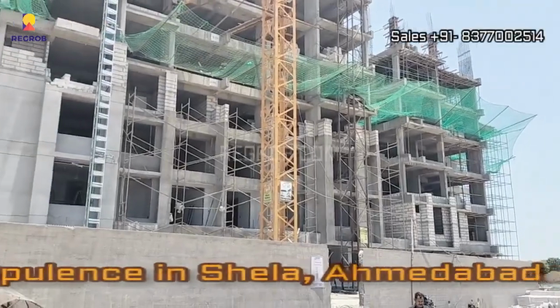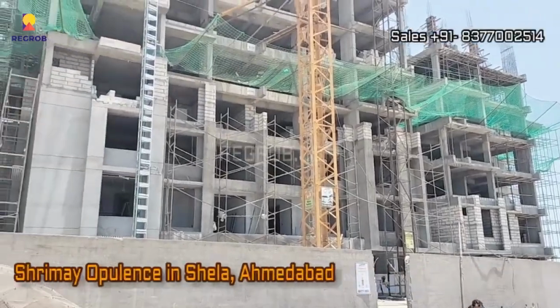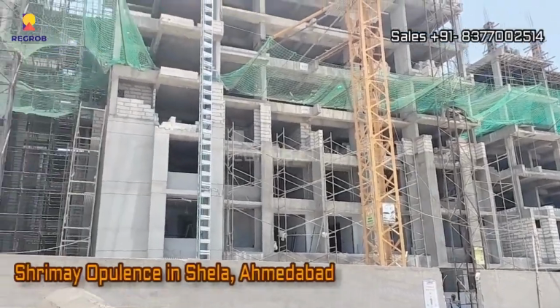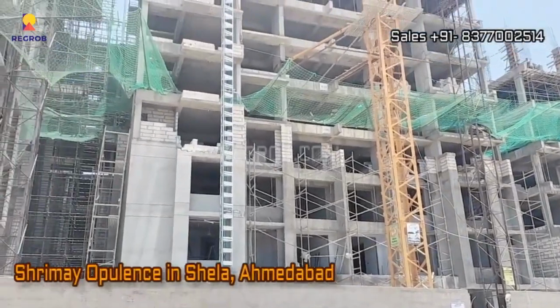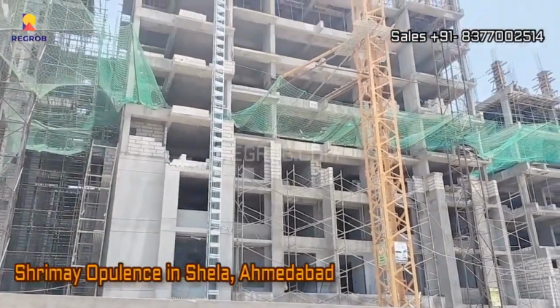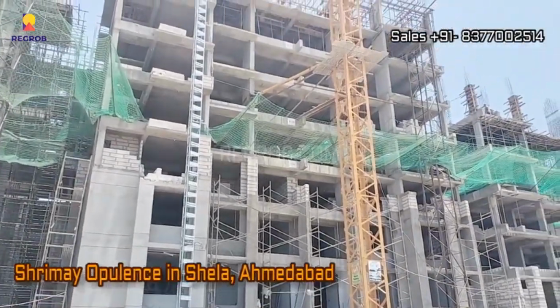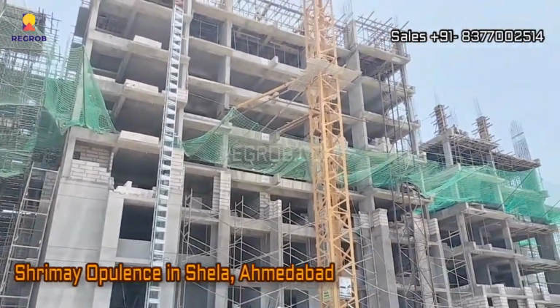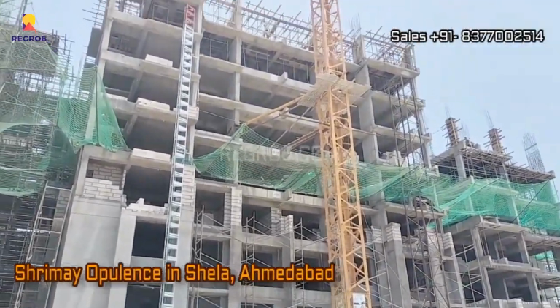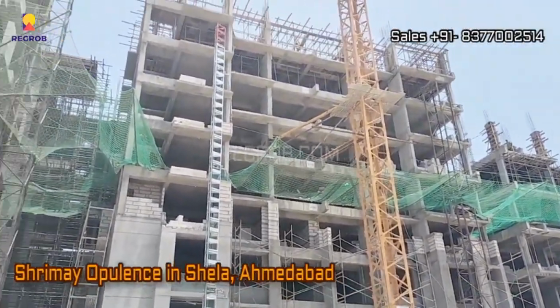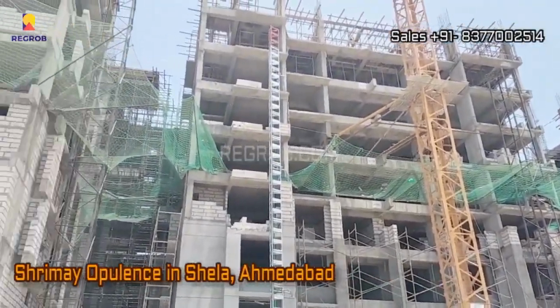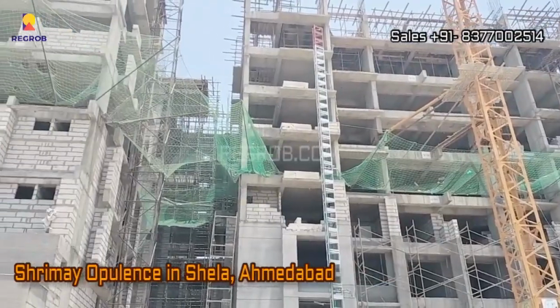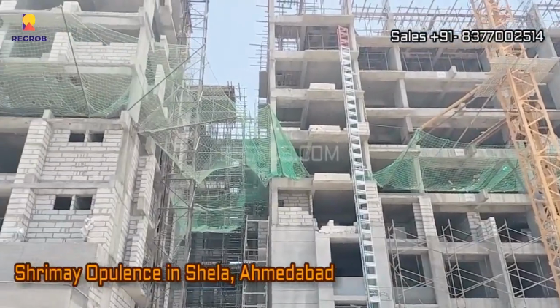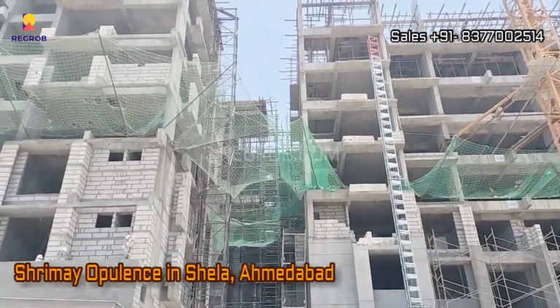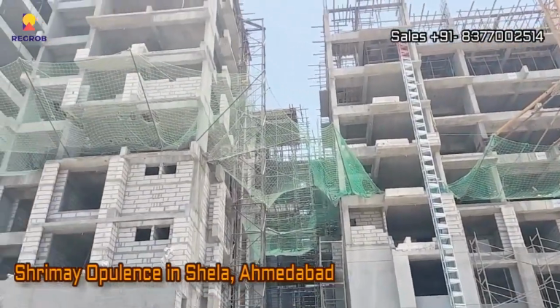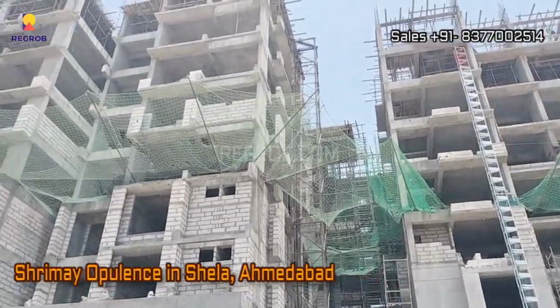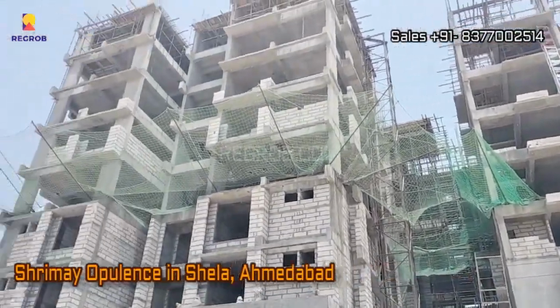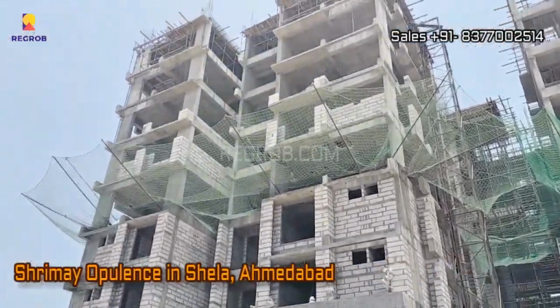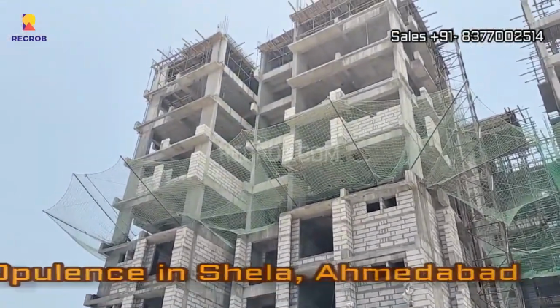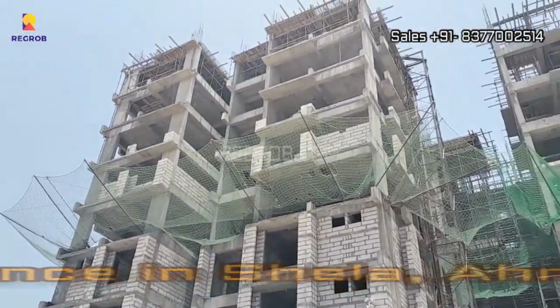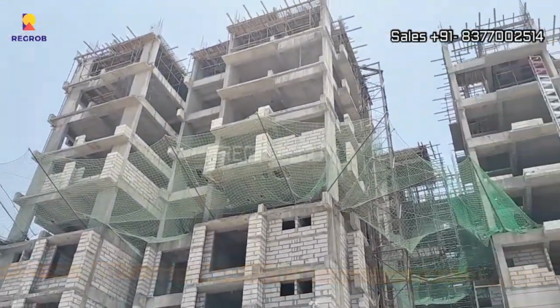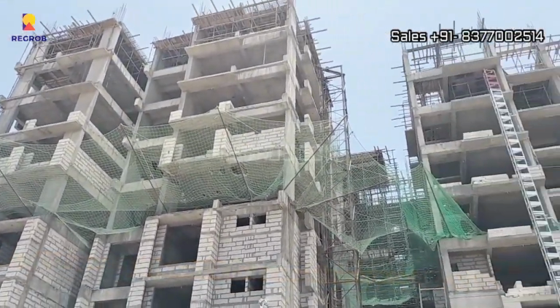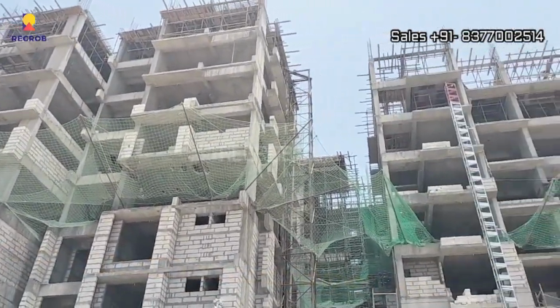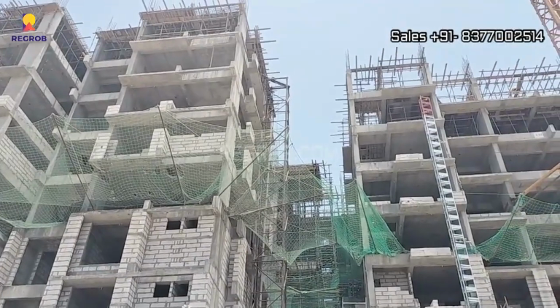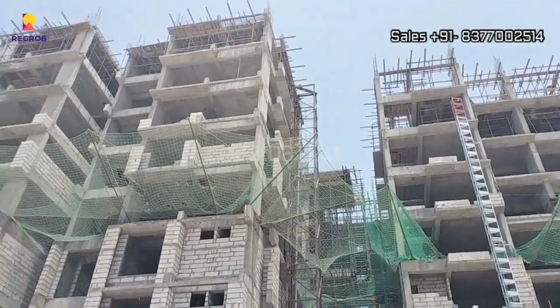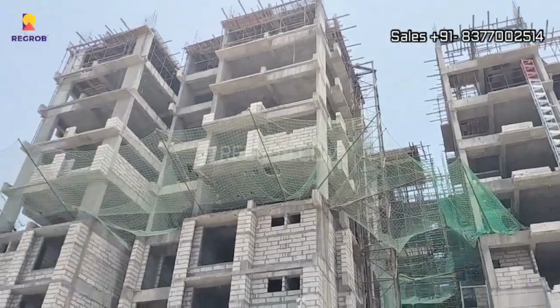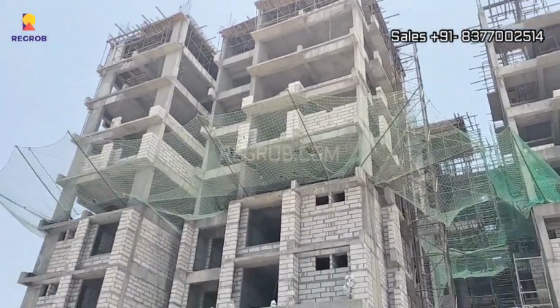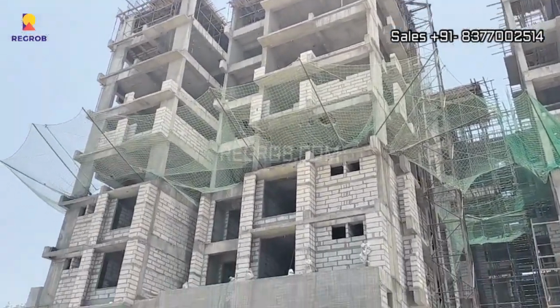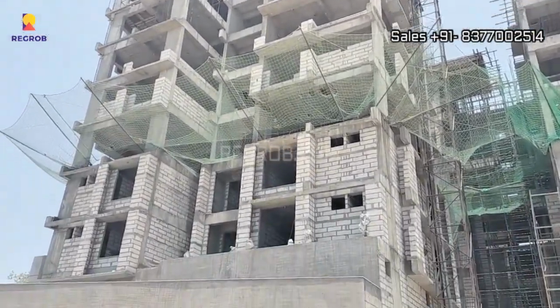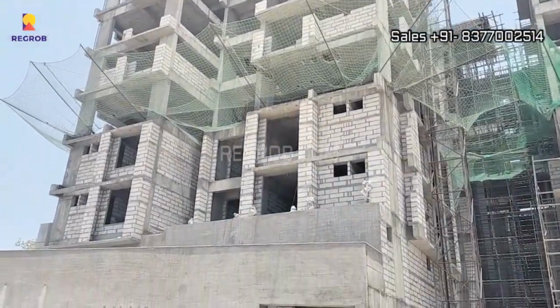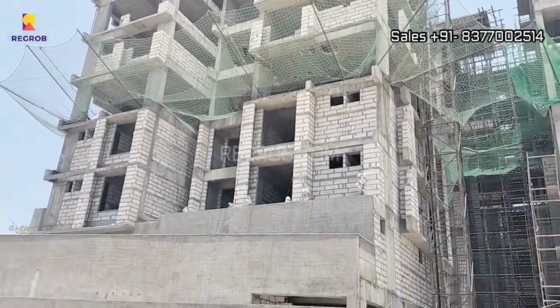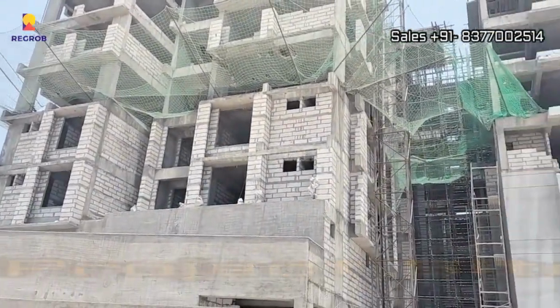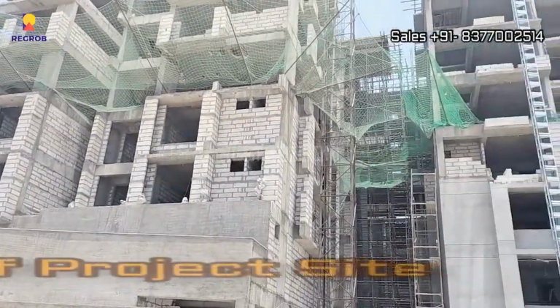Hi, viewers! In today's video, we are taking you to Shreemey Opulence, a fantastic residential project nestled in the heart of Ahmedabad. As you can see, we are right at the project site, and it's buzzing with construction activity.